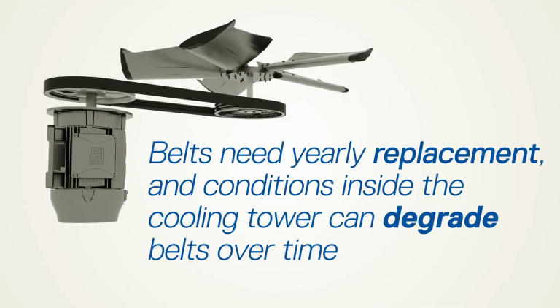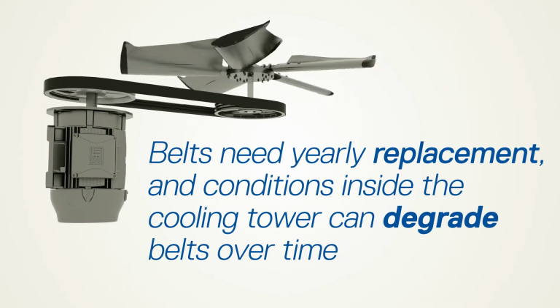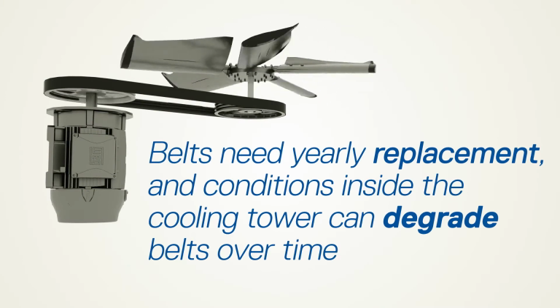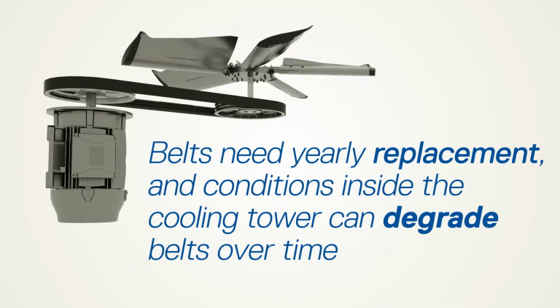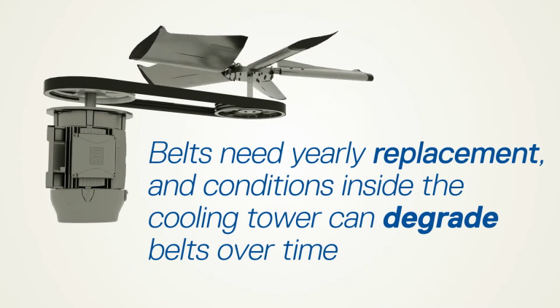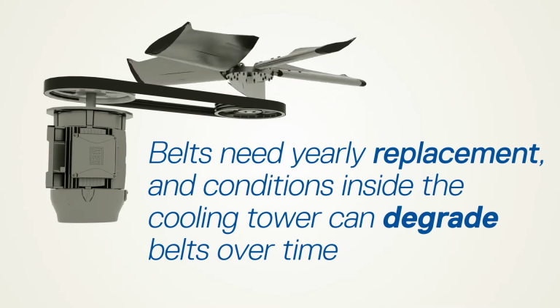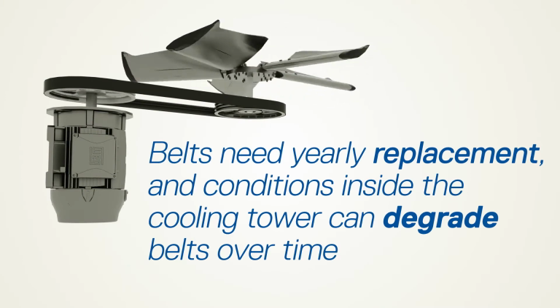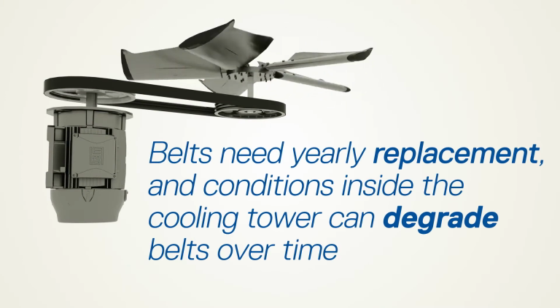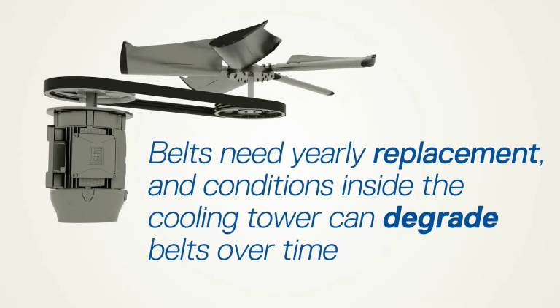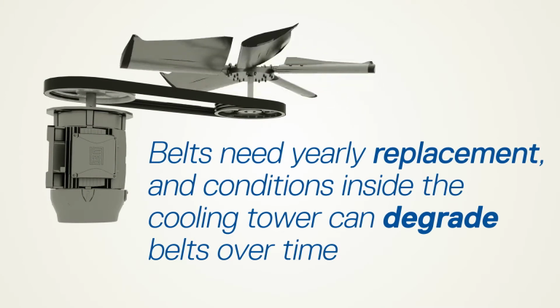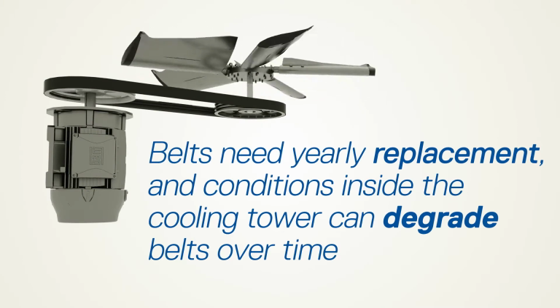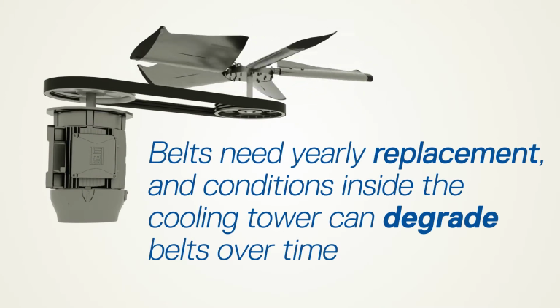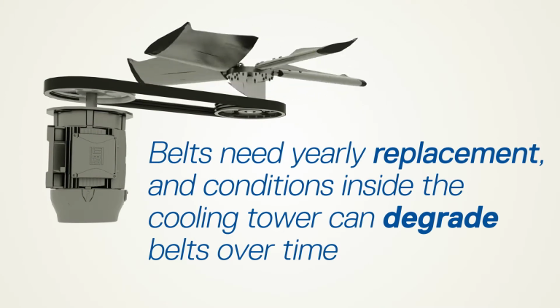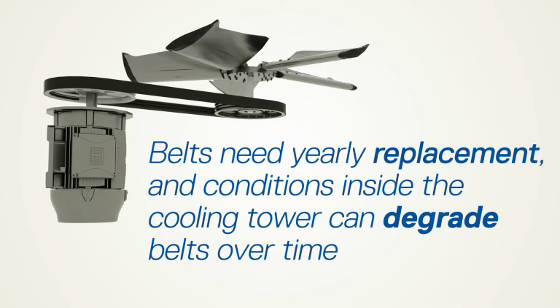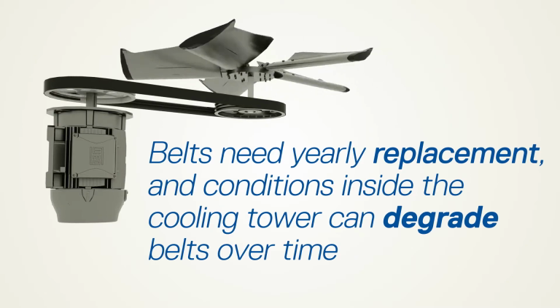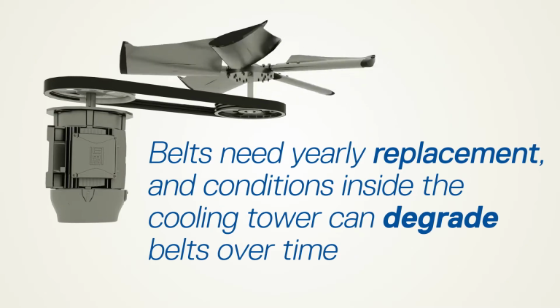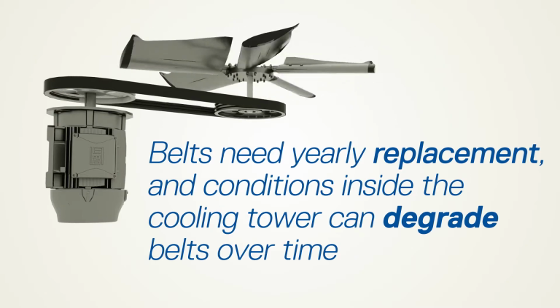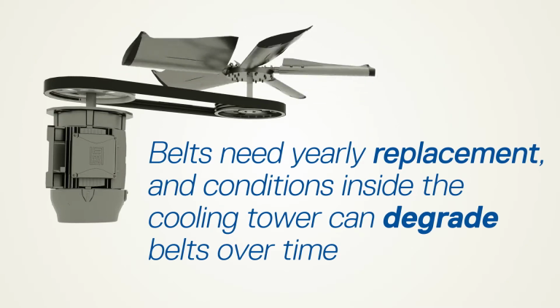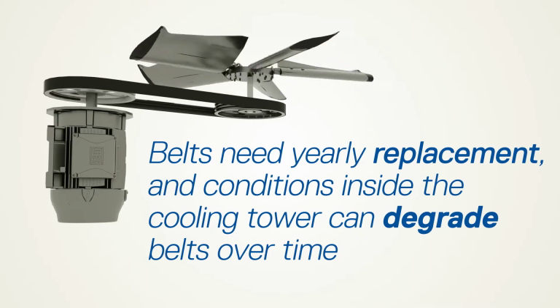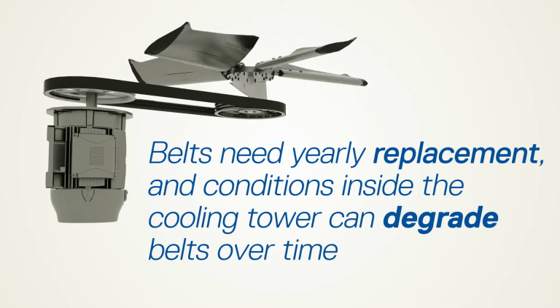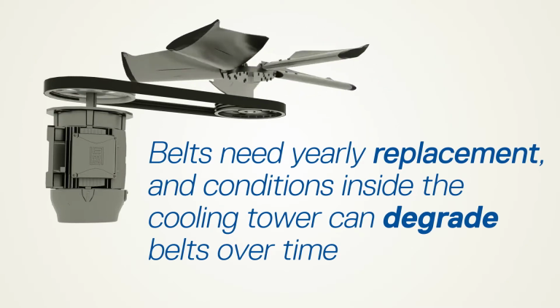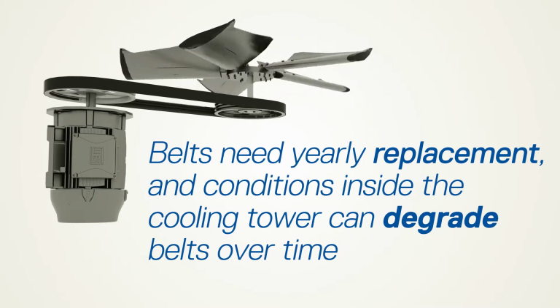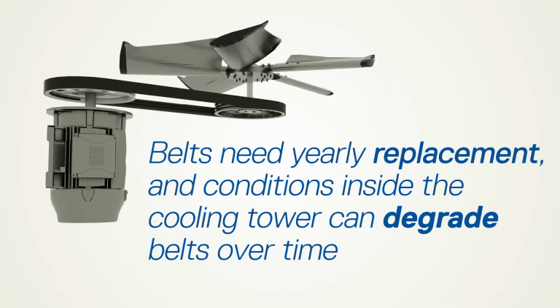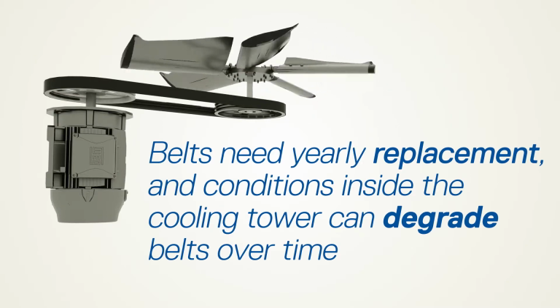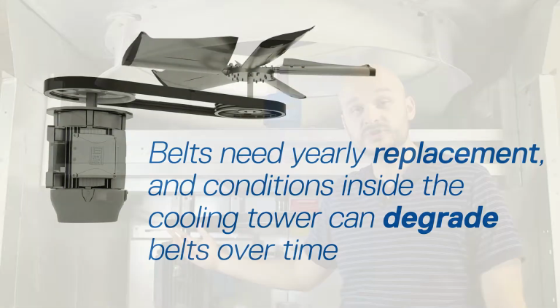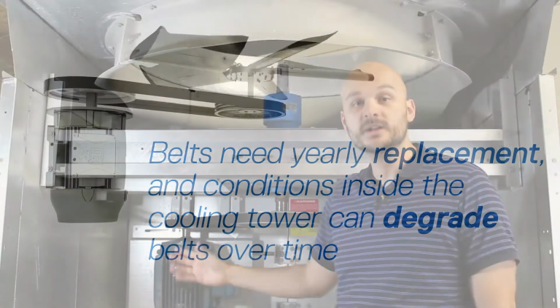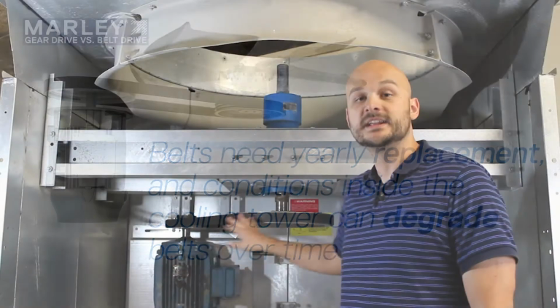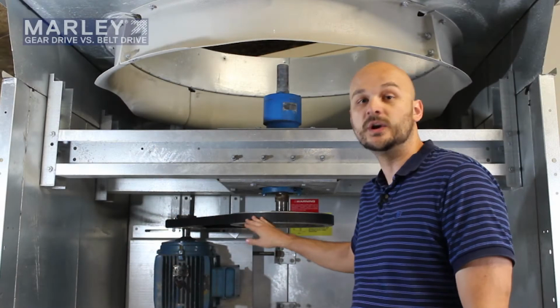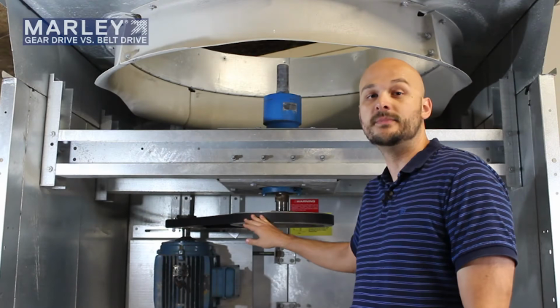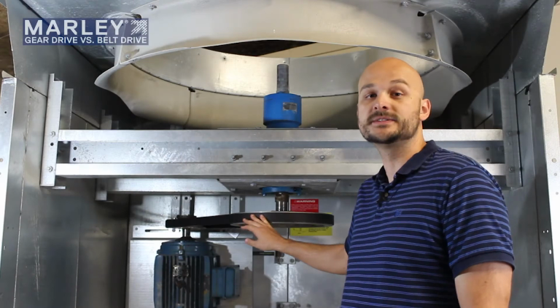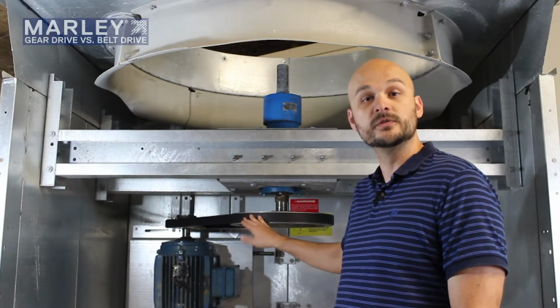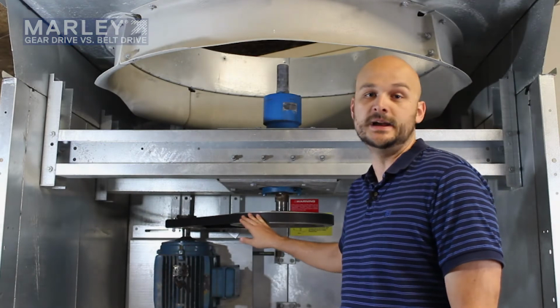Another disadvantage of the belts is that you have this exposed rubber material within the cooling tower environment, so any type of chemicals, oils, or just moisture can degrade the belts over time.